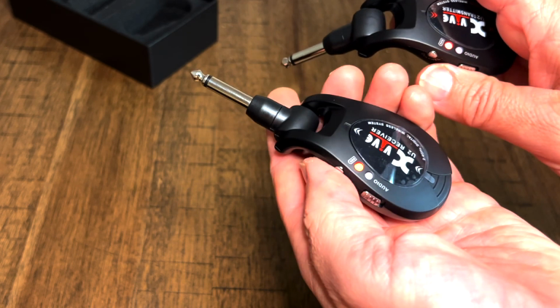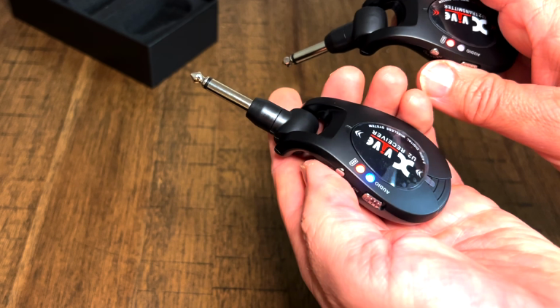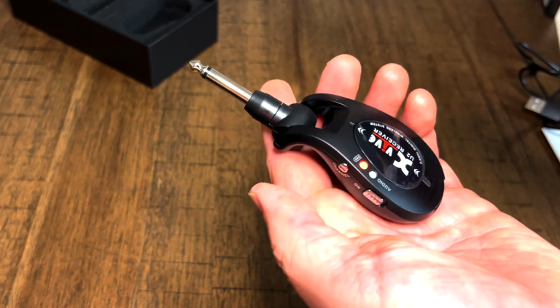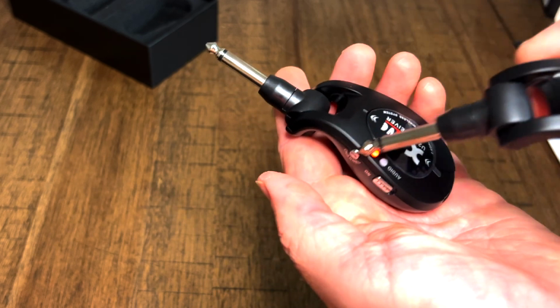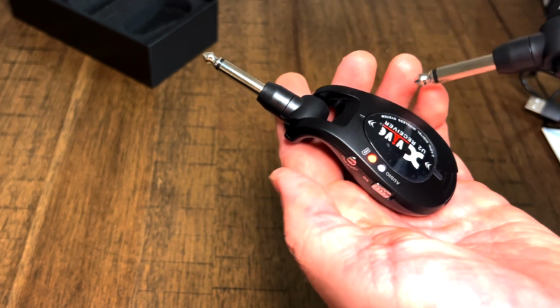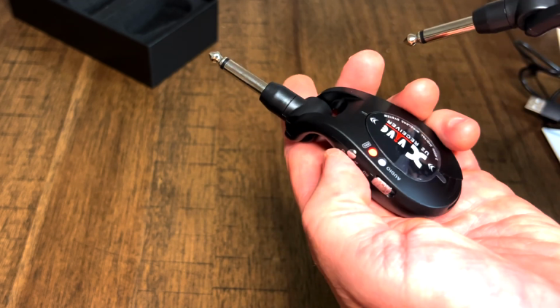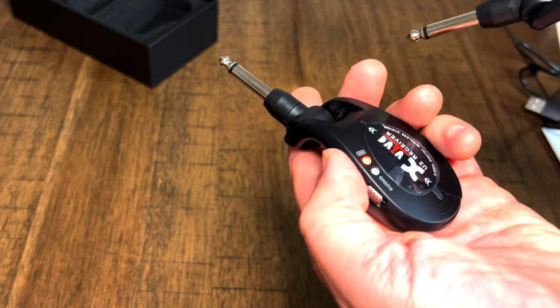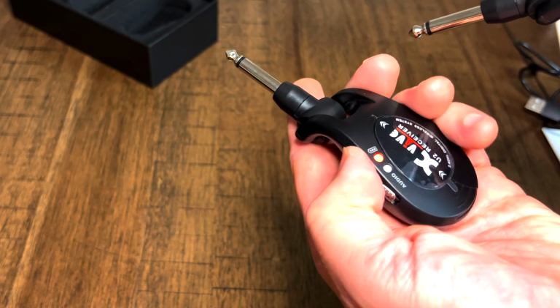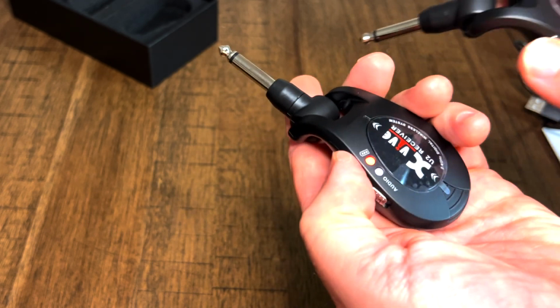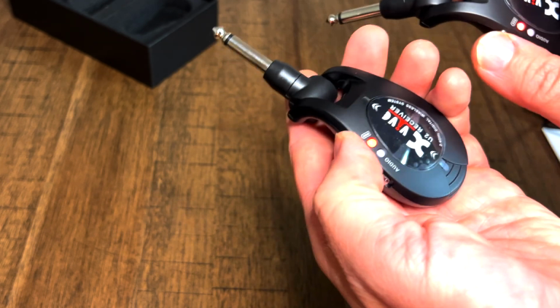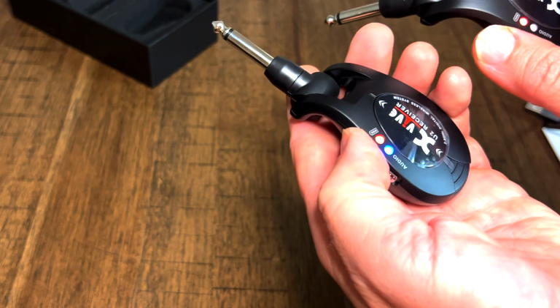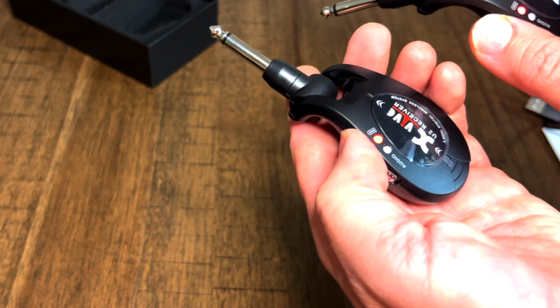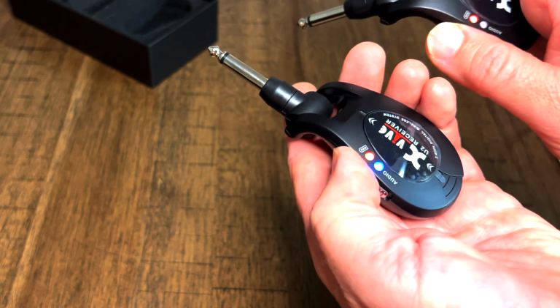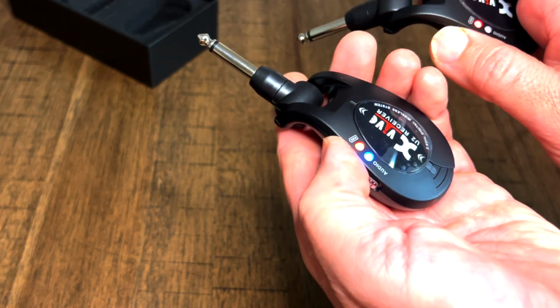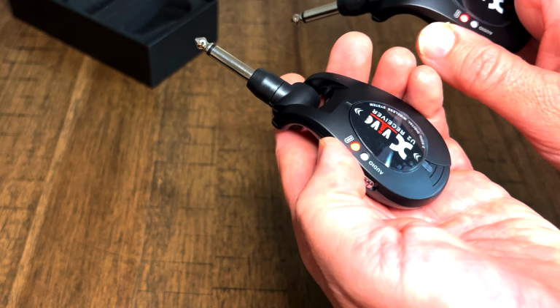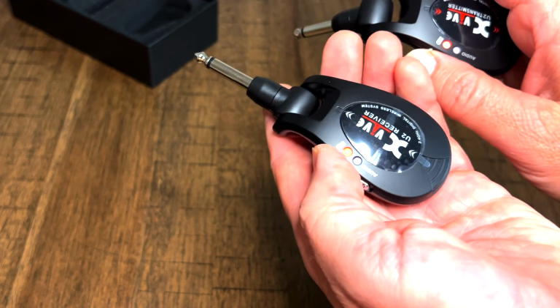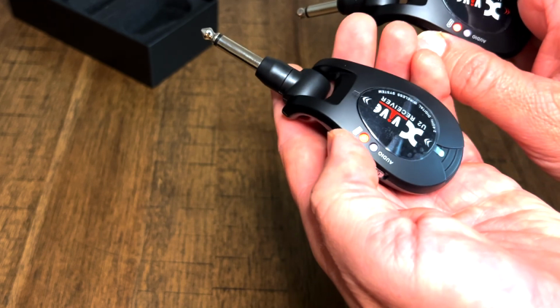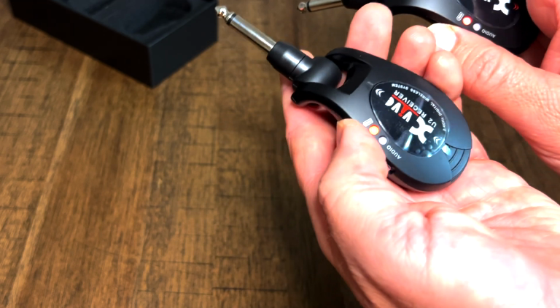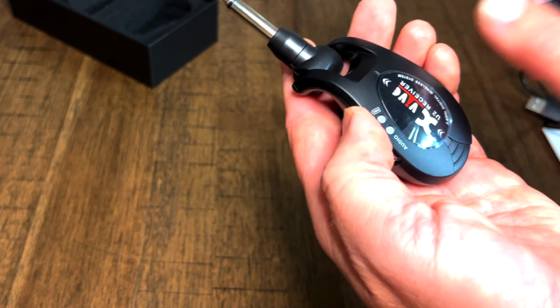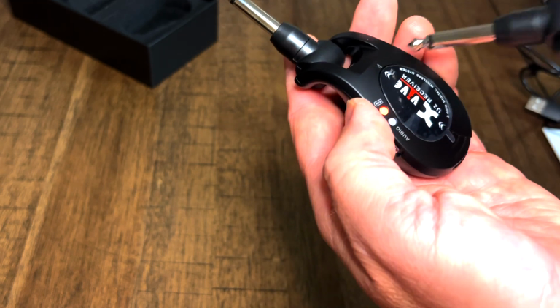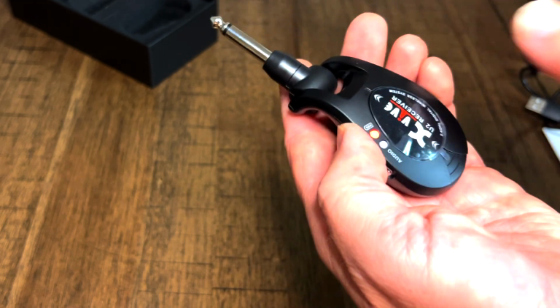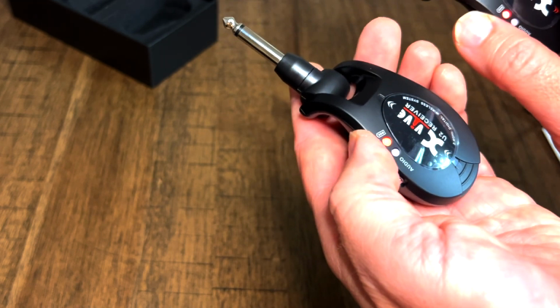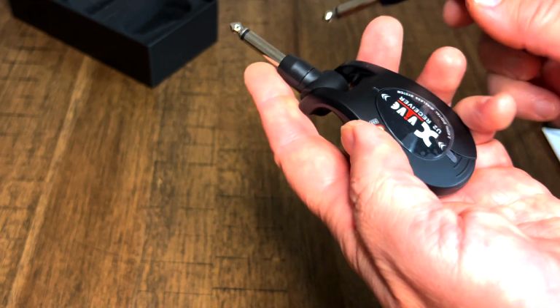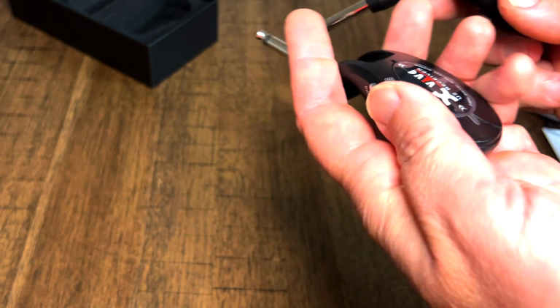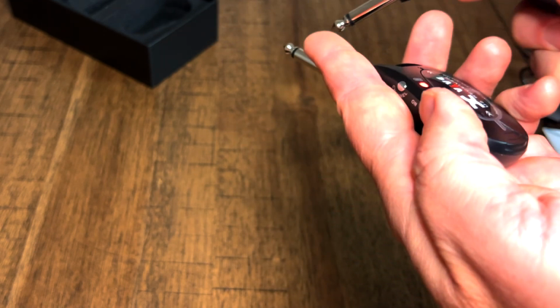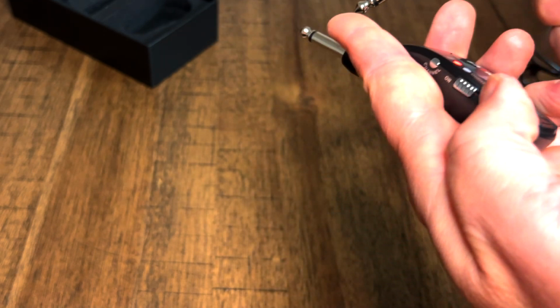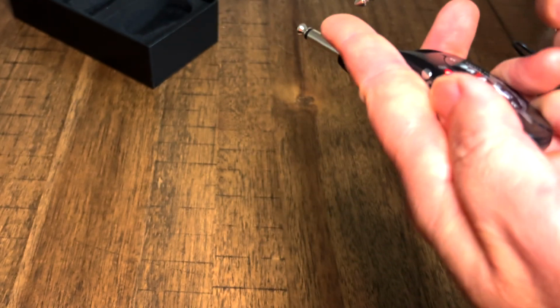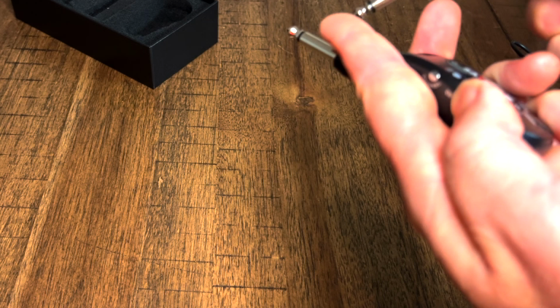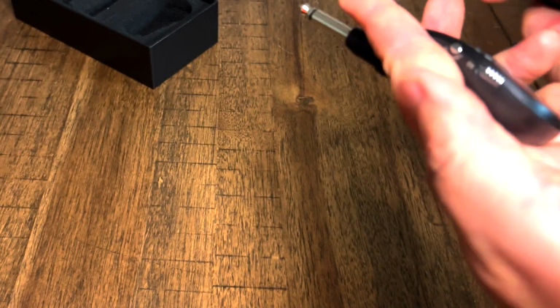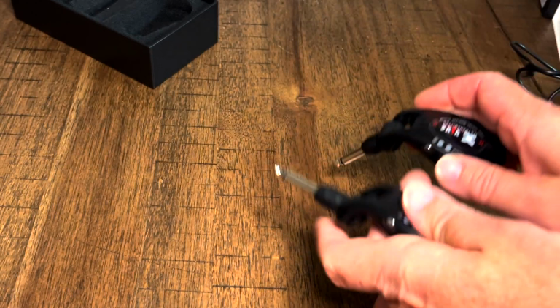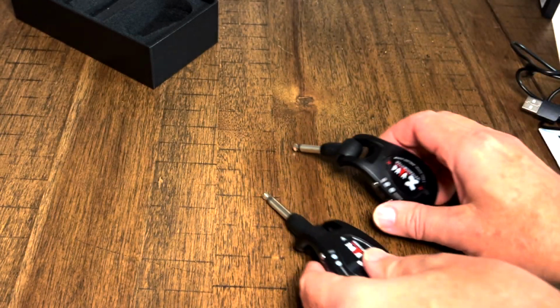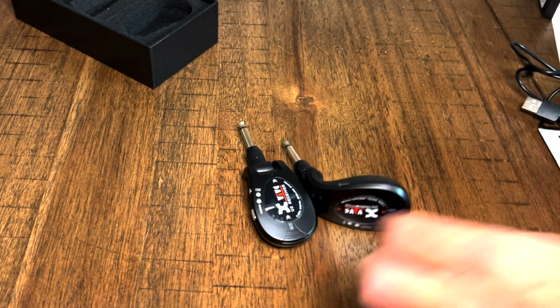By clicking this little button here, I'm switching the channels and it's making the audio light blink on the one transmitter. Cool. So I'm going to charge these up and plug them in.